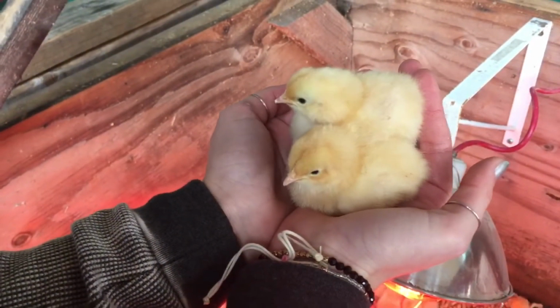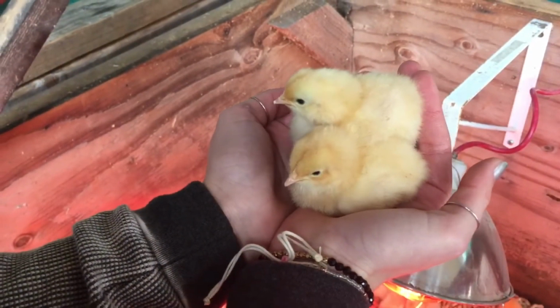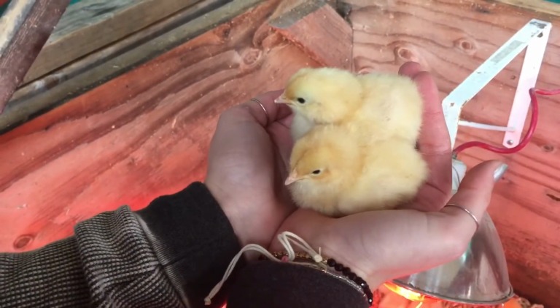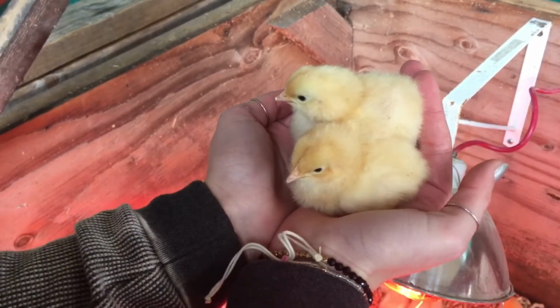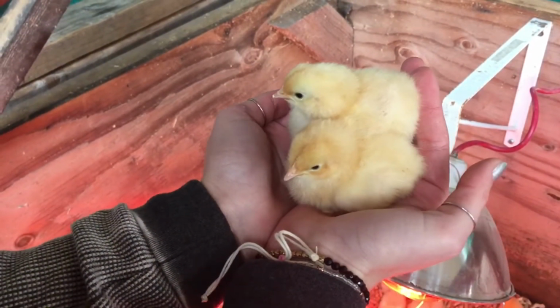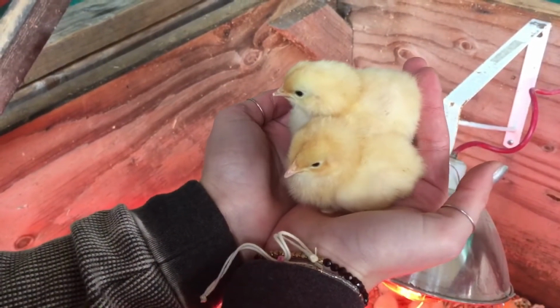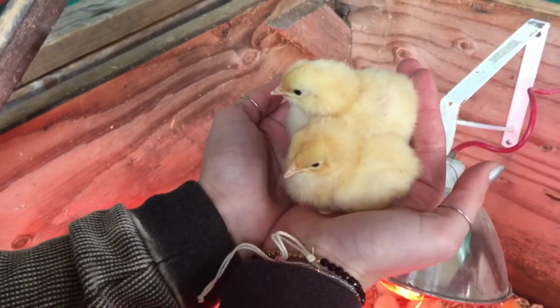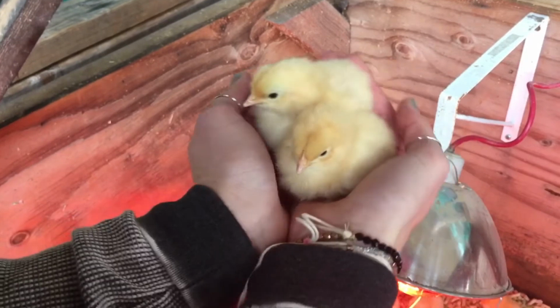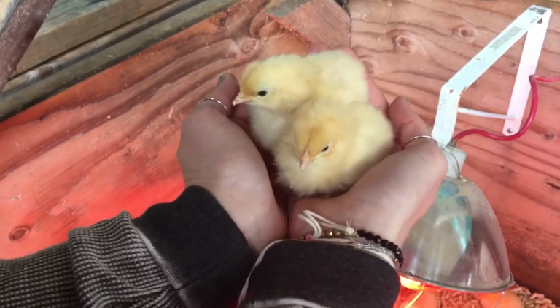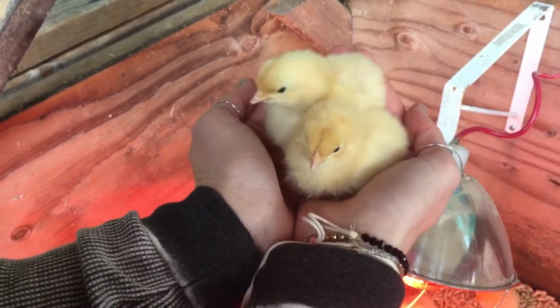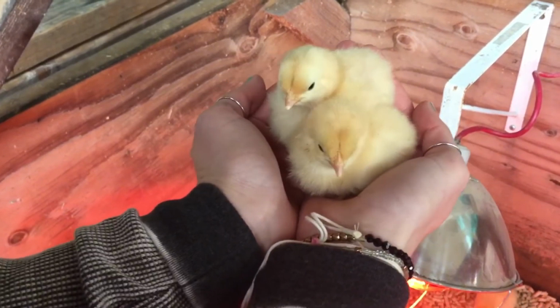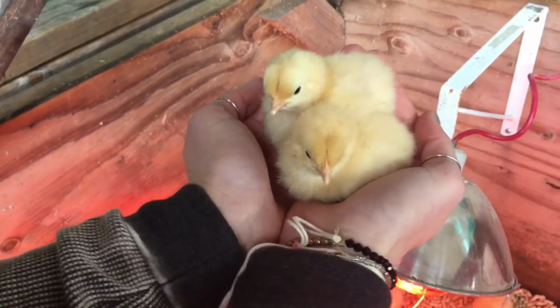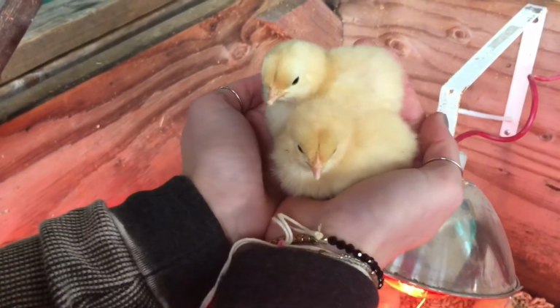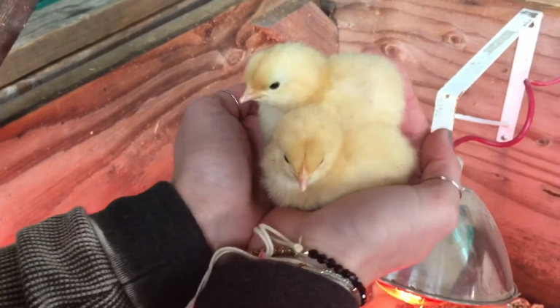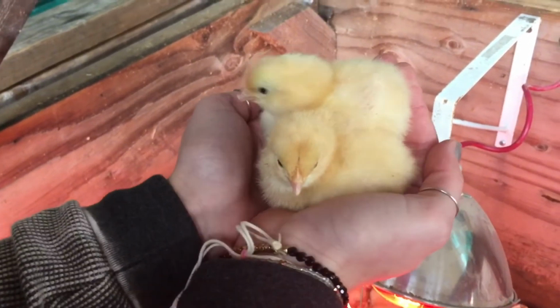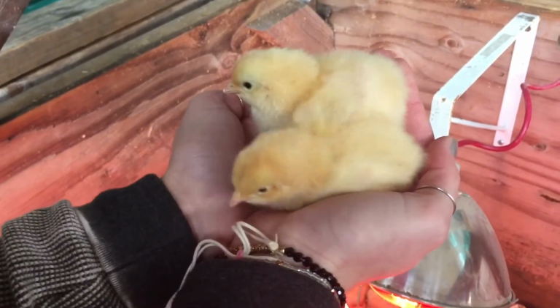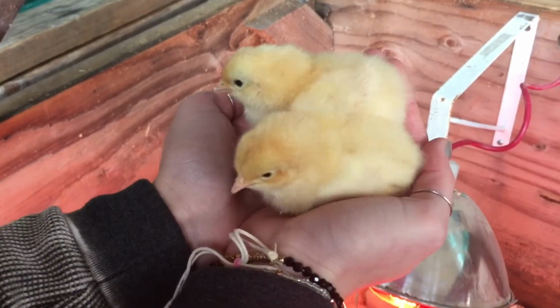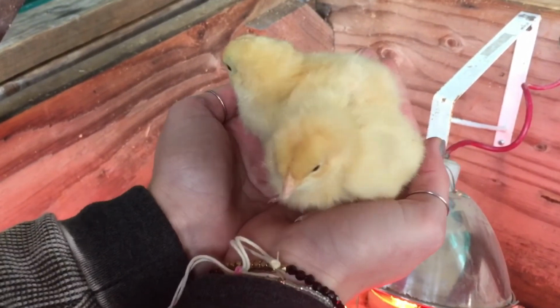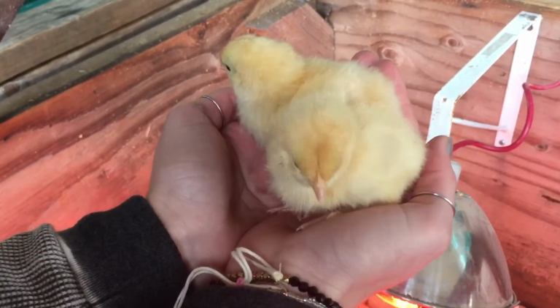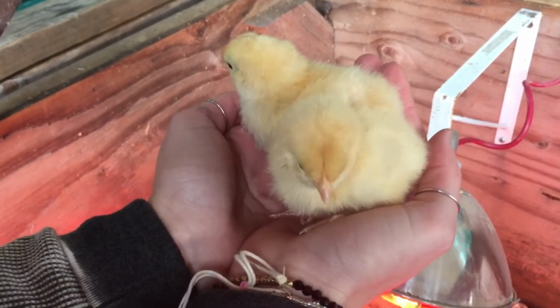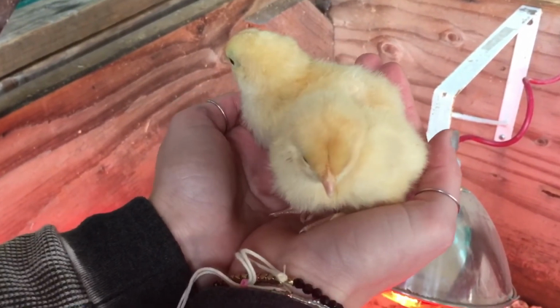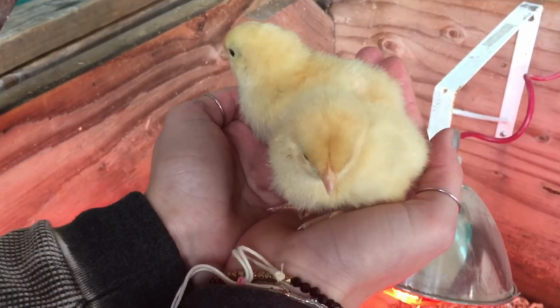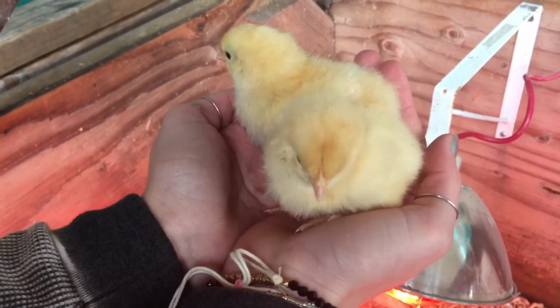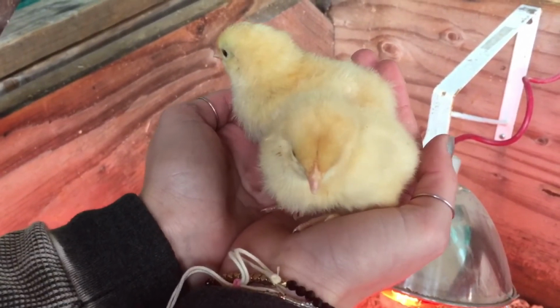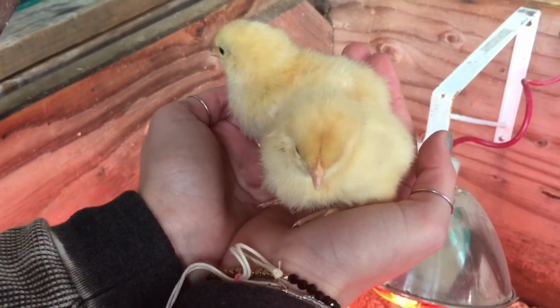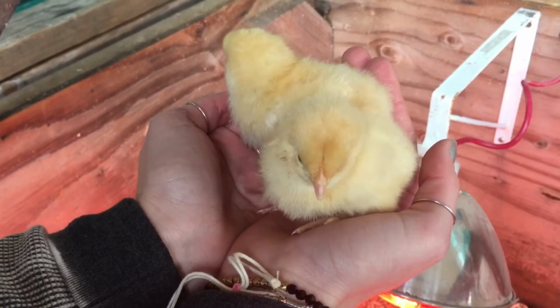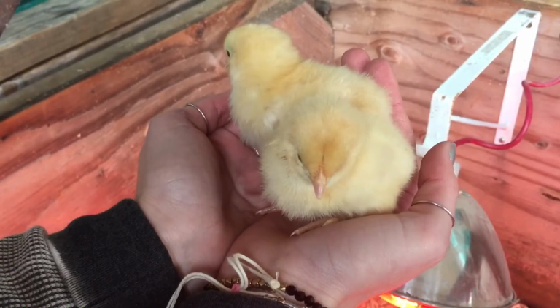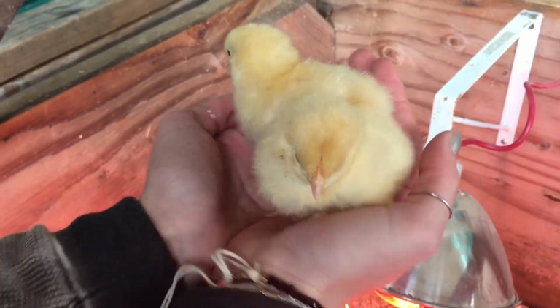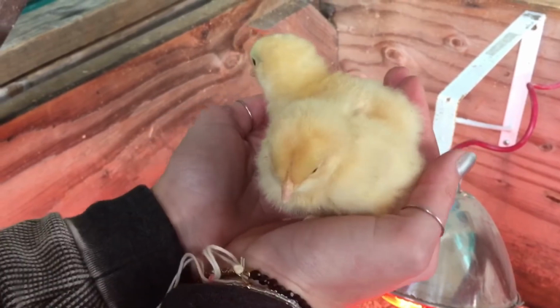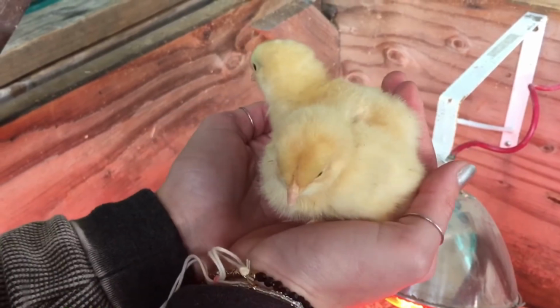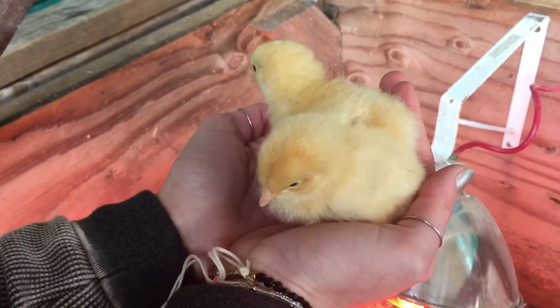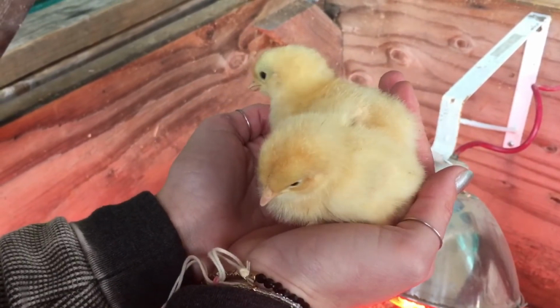These are Buff Orpingtons. They're a top producer. They lay brown eggs and they're really good with kids. They get to be about eight pounds when they're older.